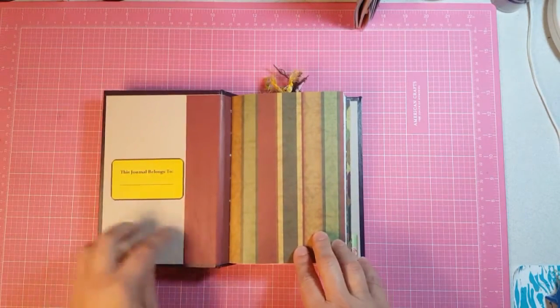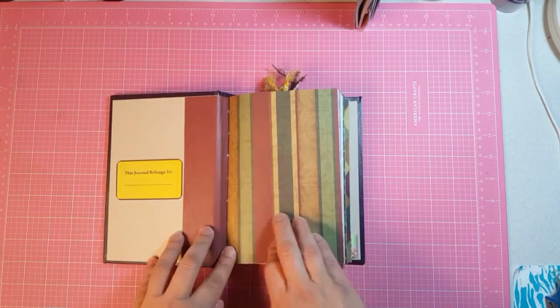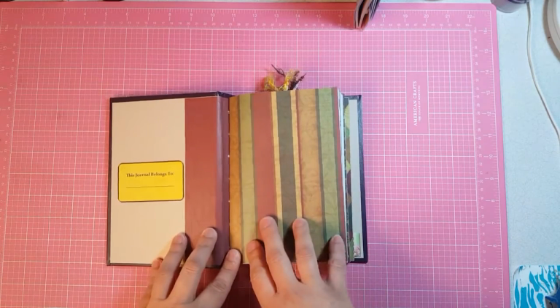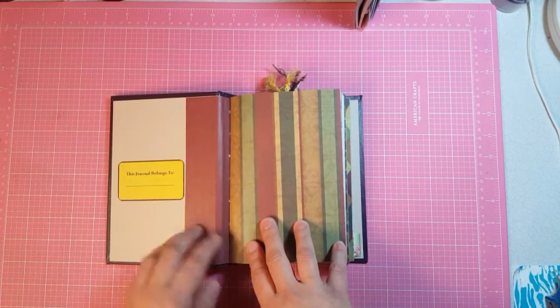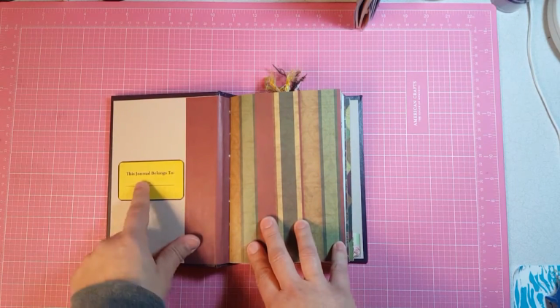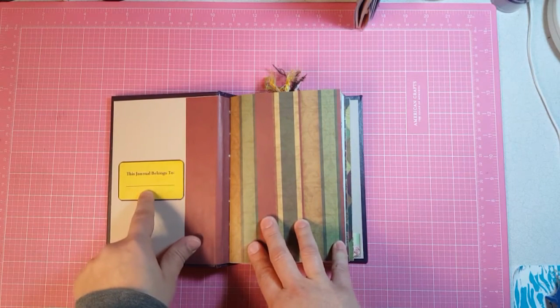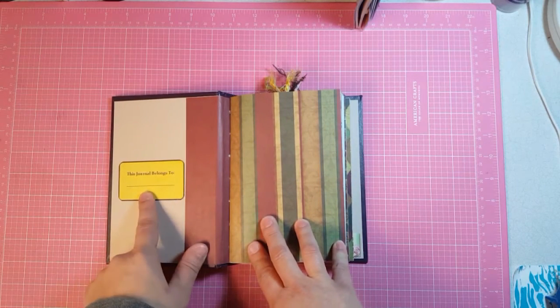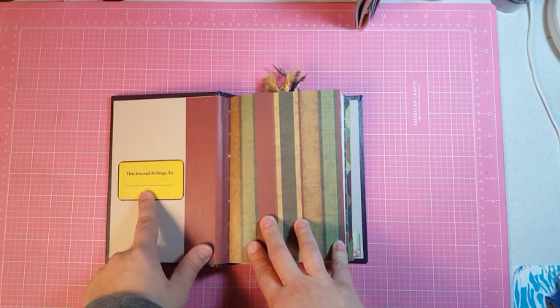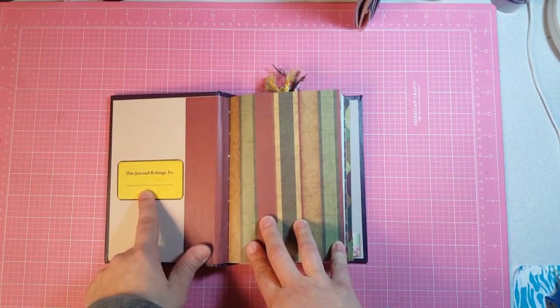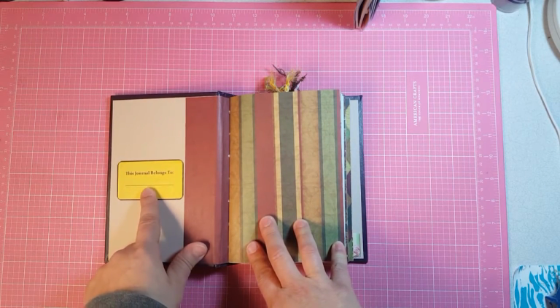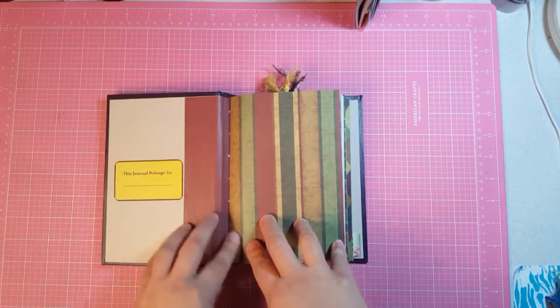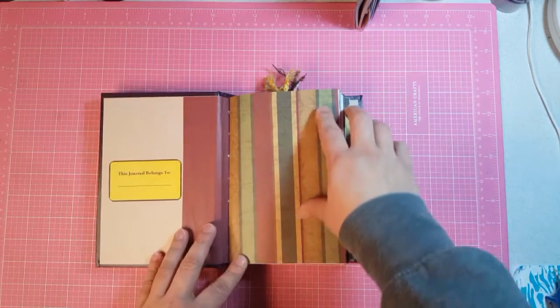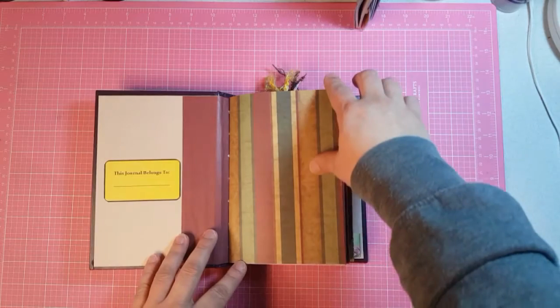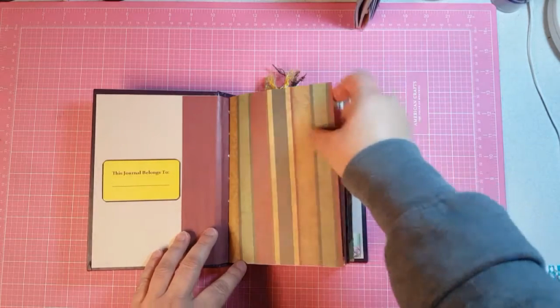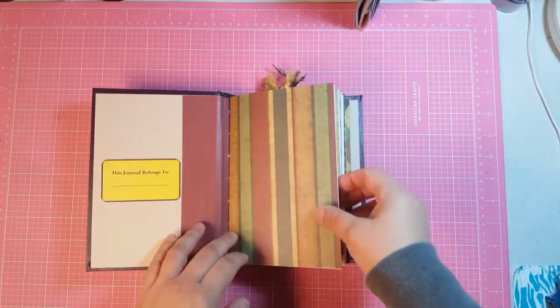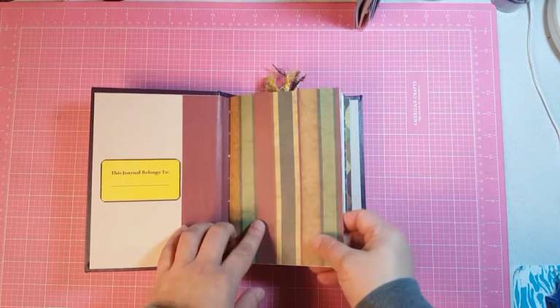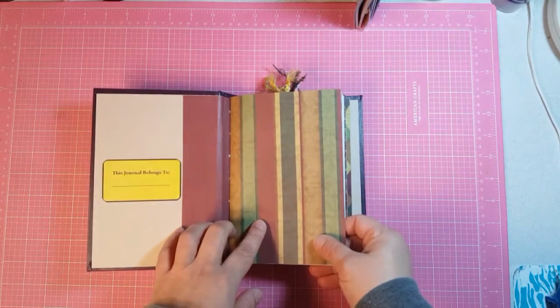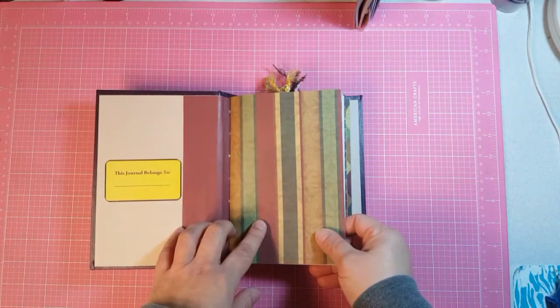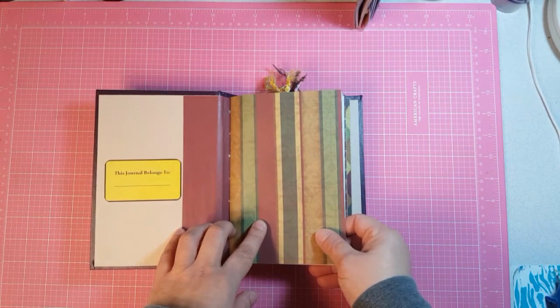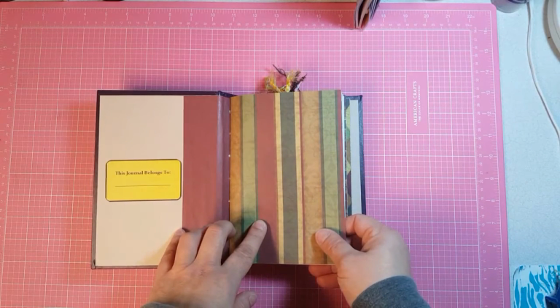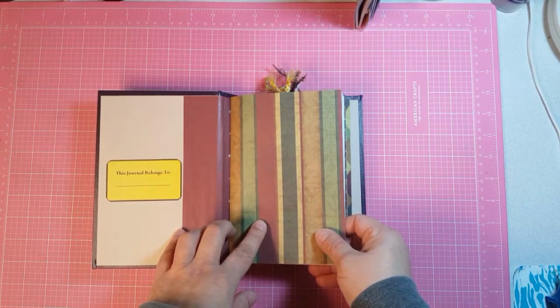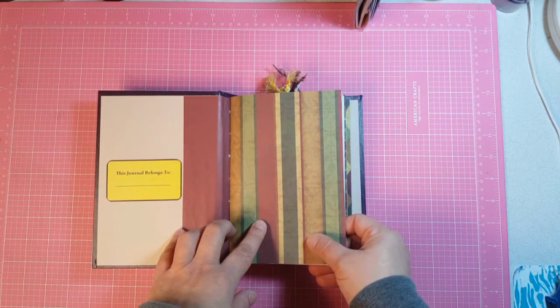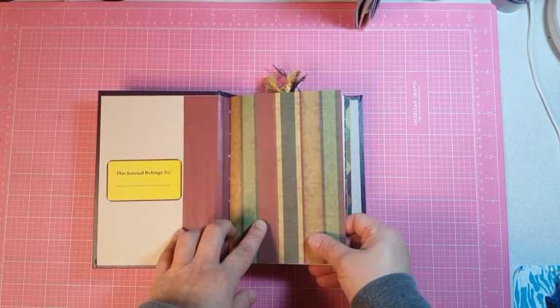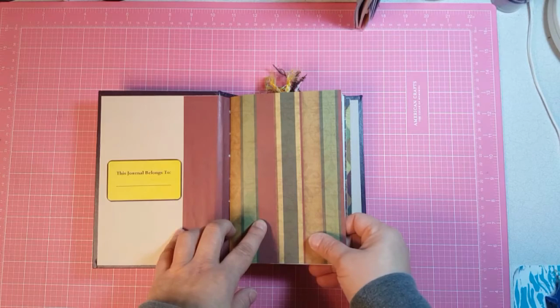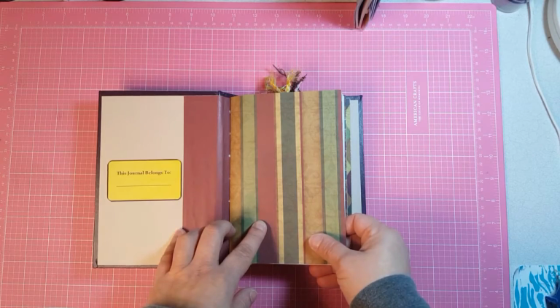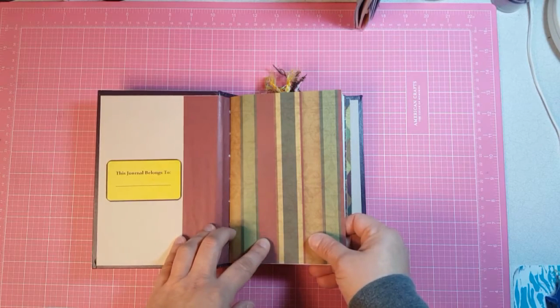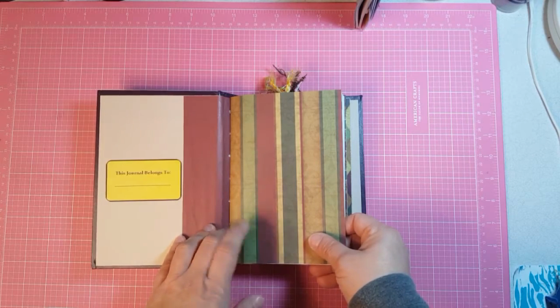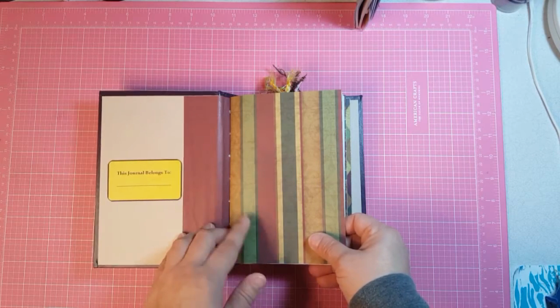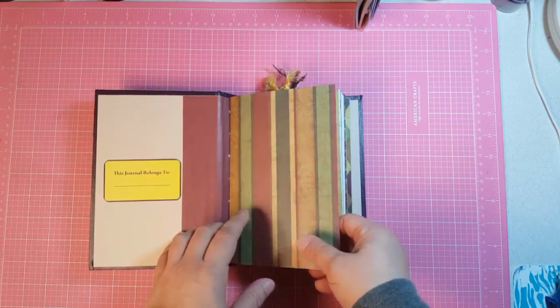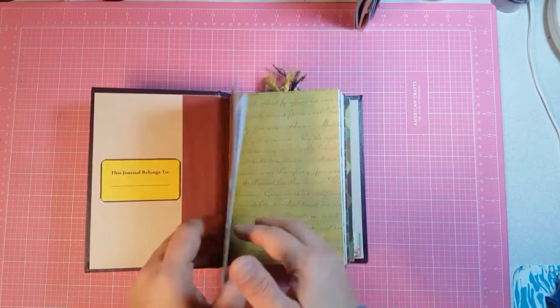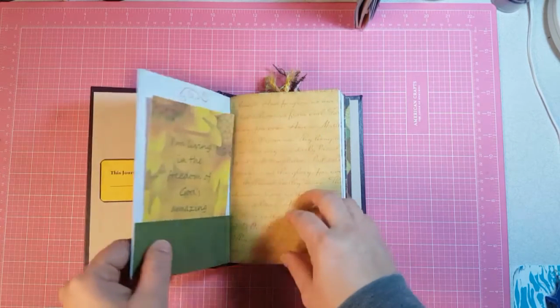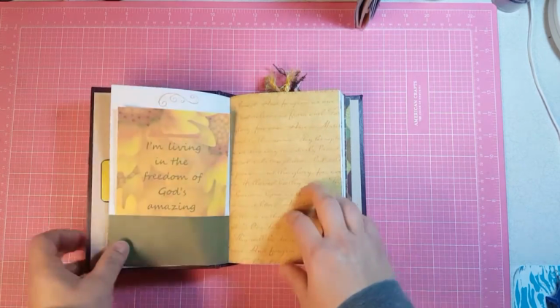I've started doing this with some of my journals because I think that's a good idea and then they can put their name in it. This paper pack was called Faith and I got it at Hobby Lobby. I think it was just called Faith, but I don't remember who made it.